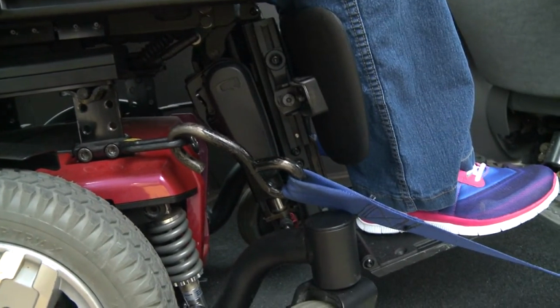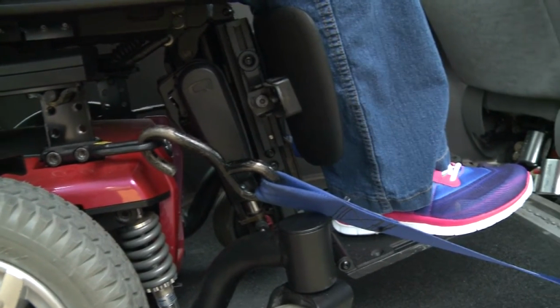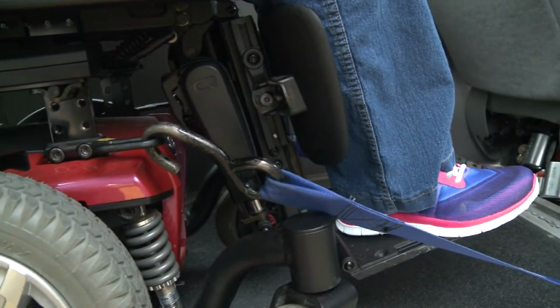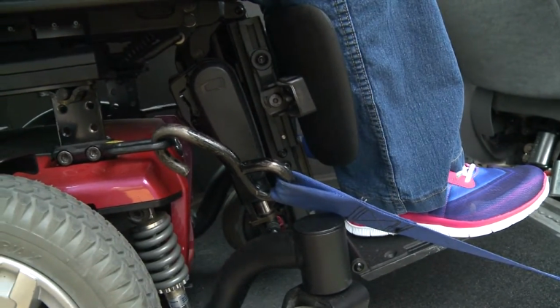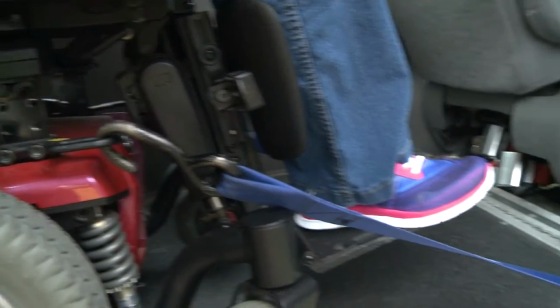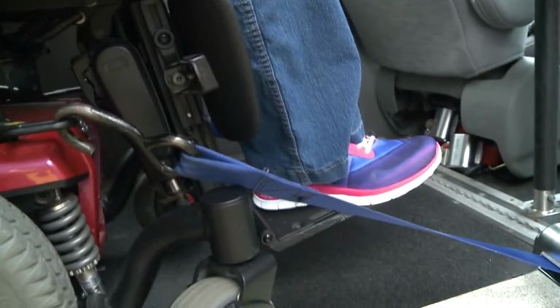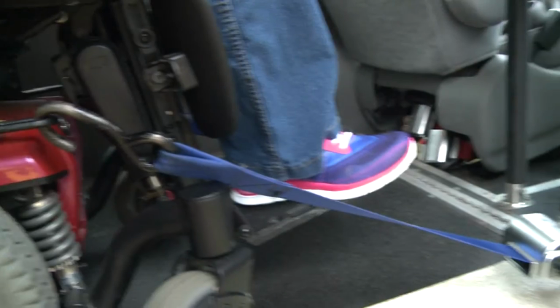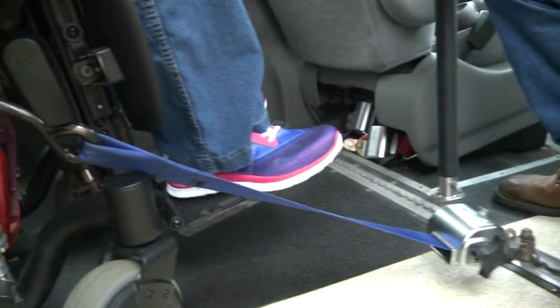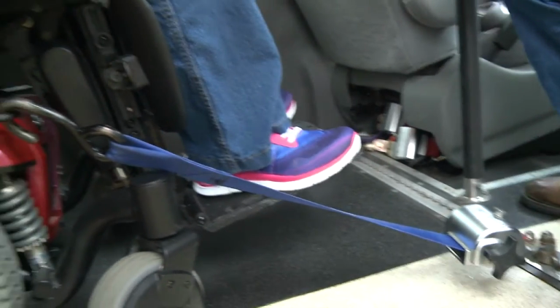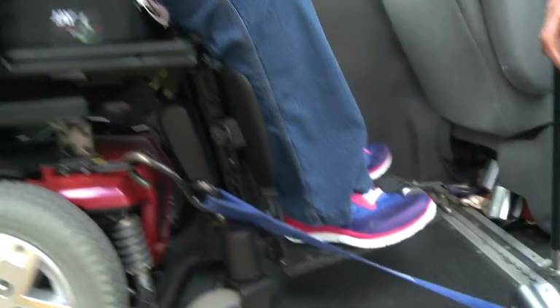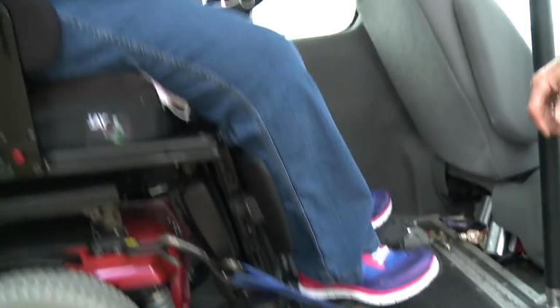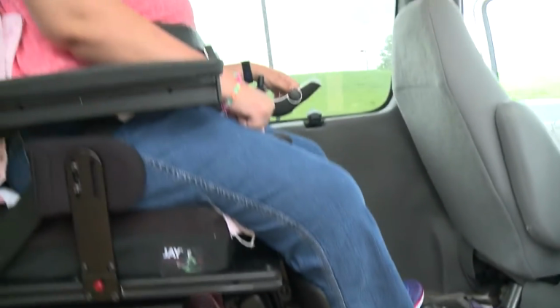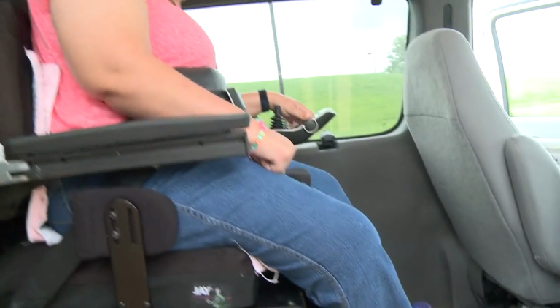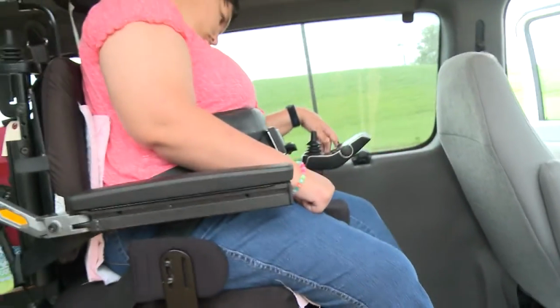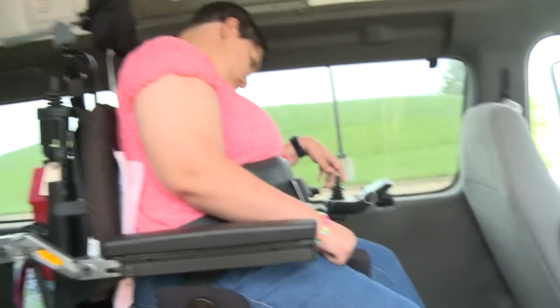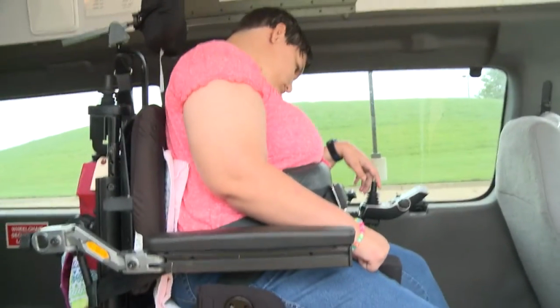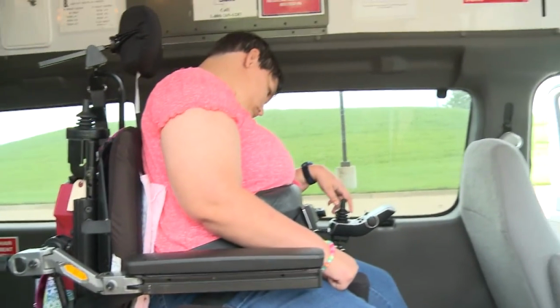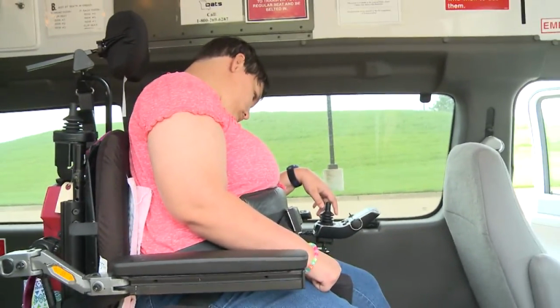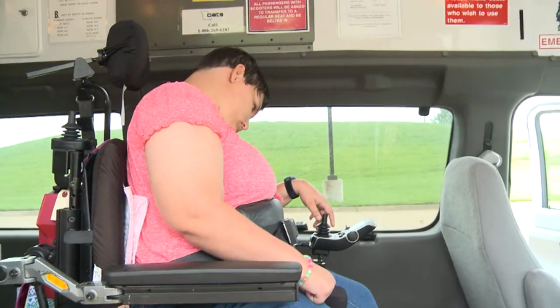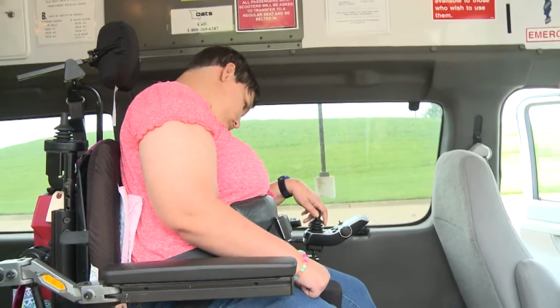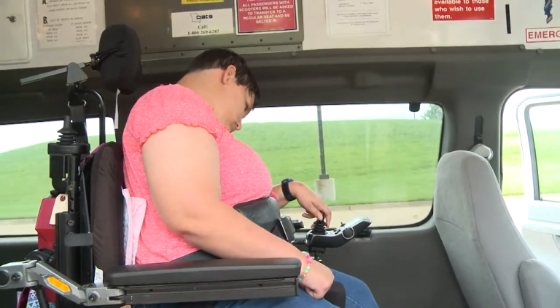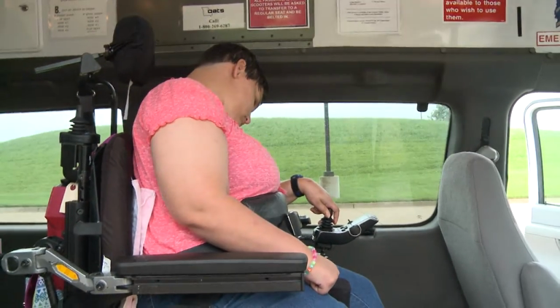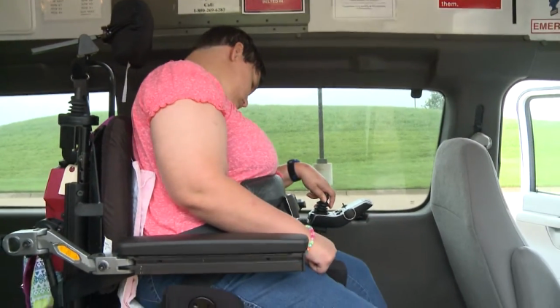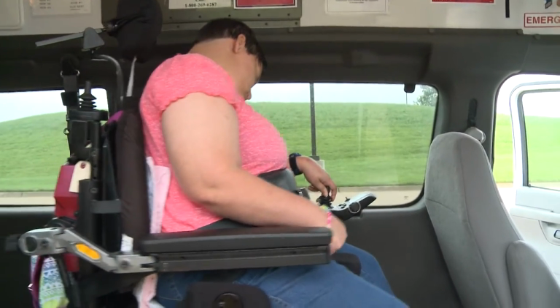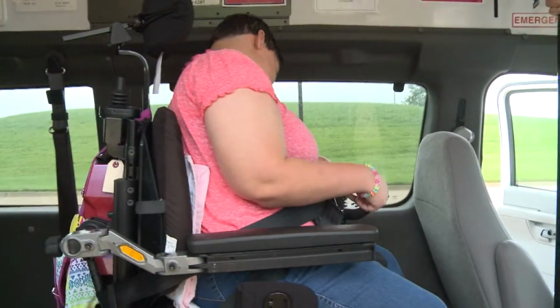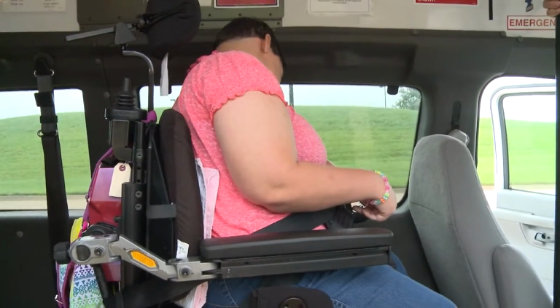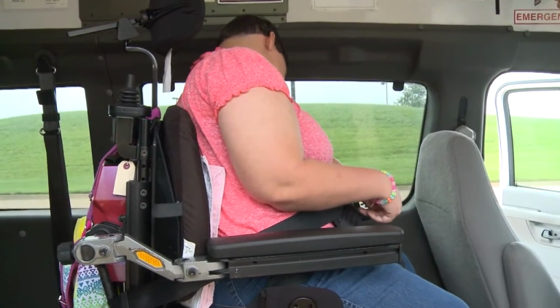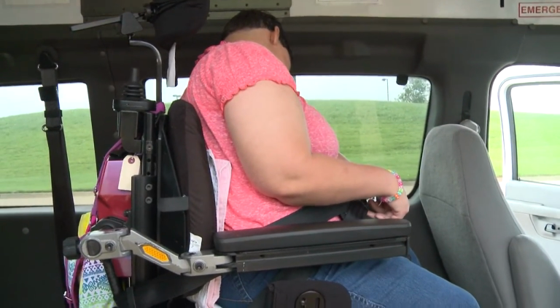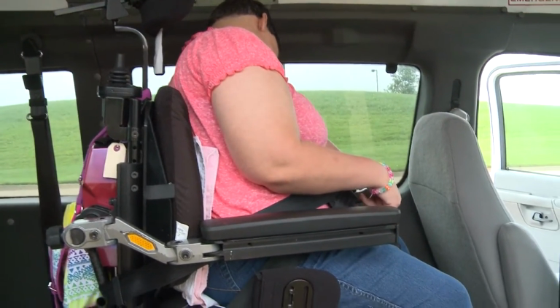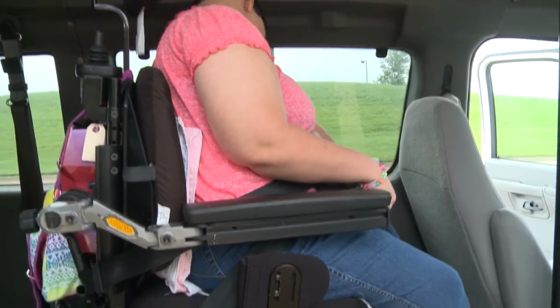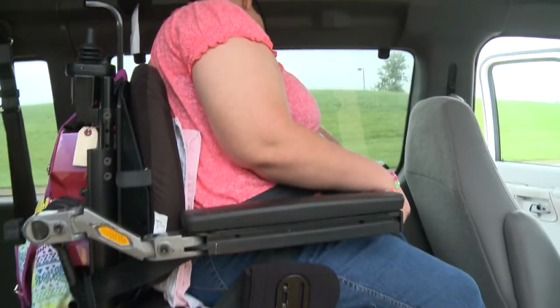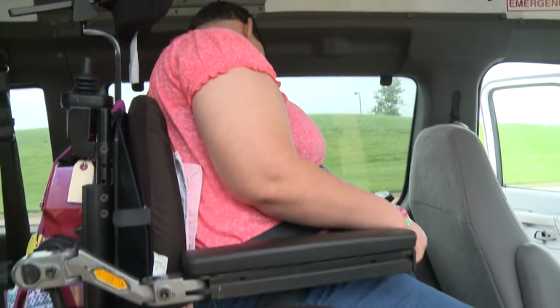Okay Ashley, you want to drive forward for me about six inches or so? I'll let the retractors draw up the slack. That's good right there — stop. Thank you. Now turn your power off for me.